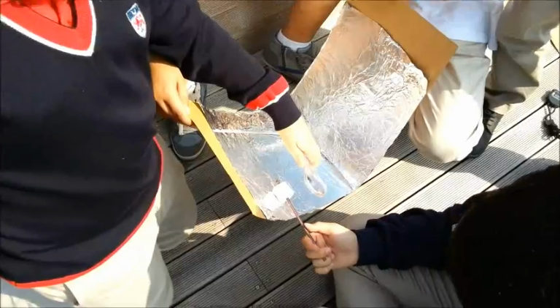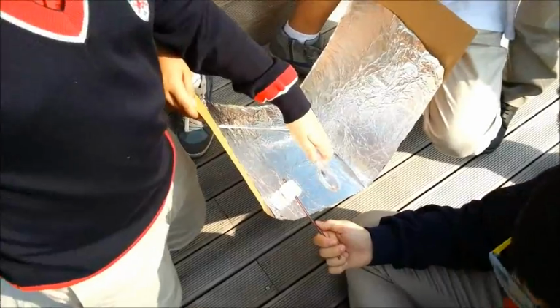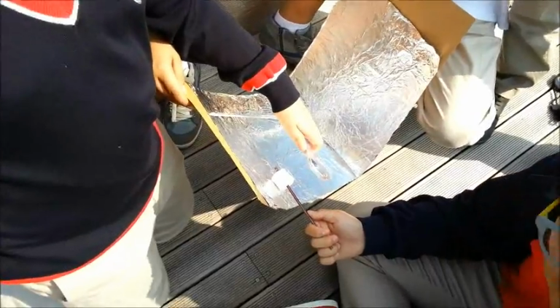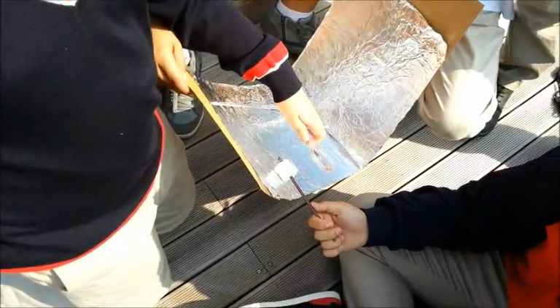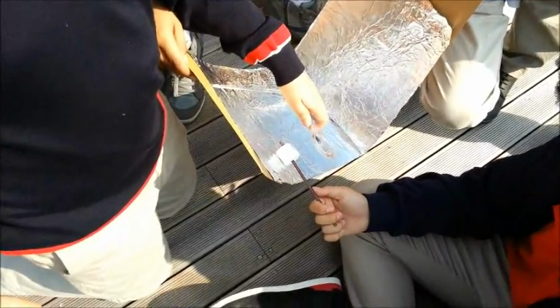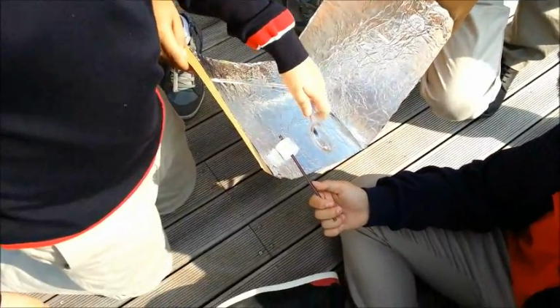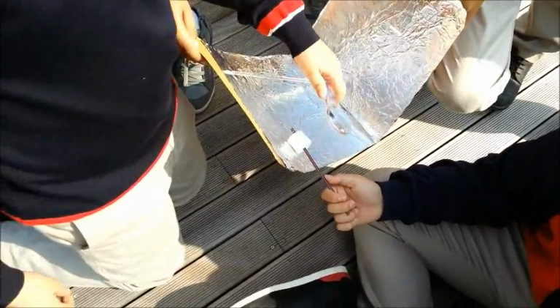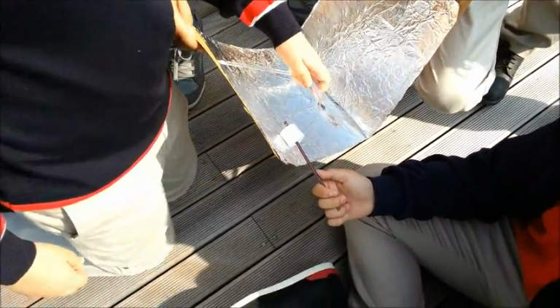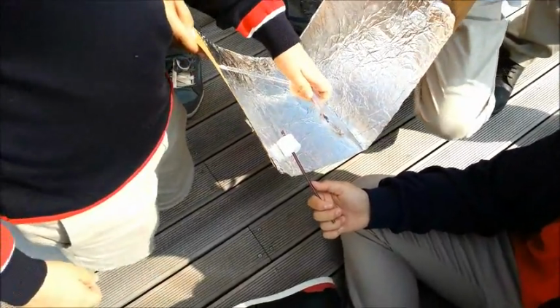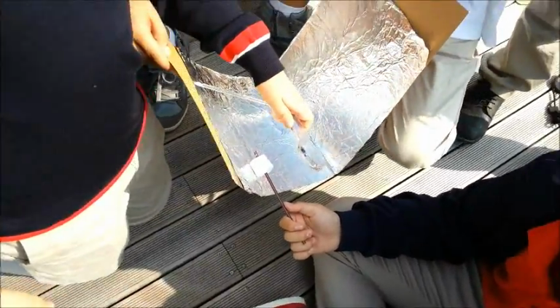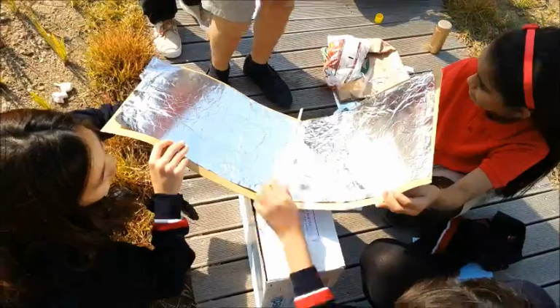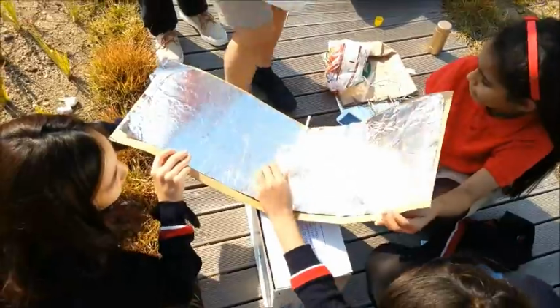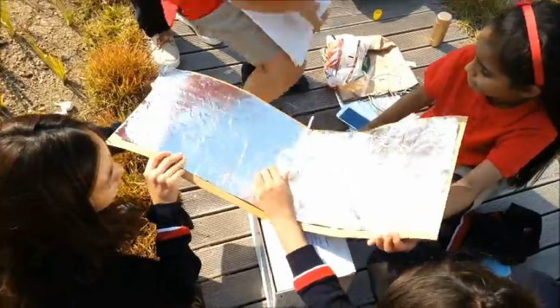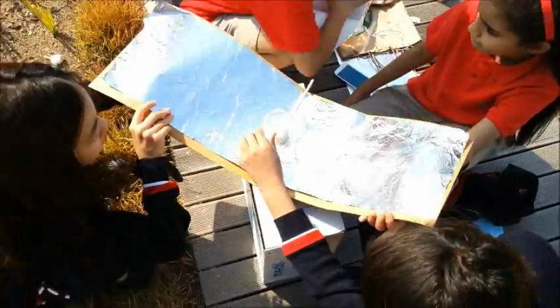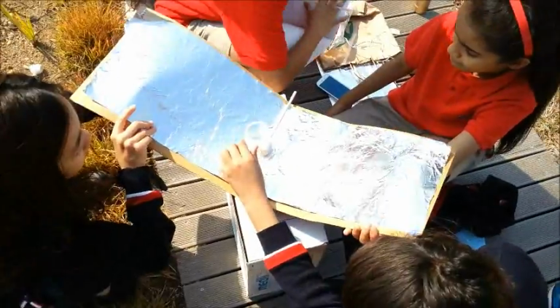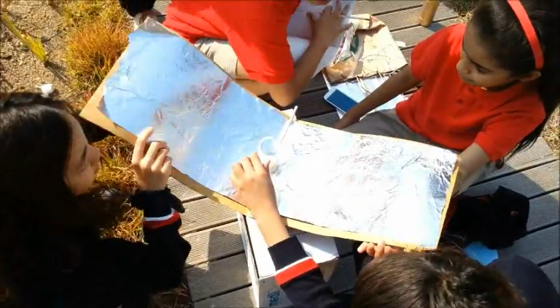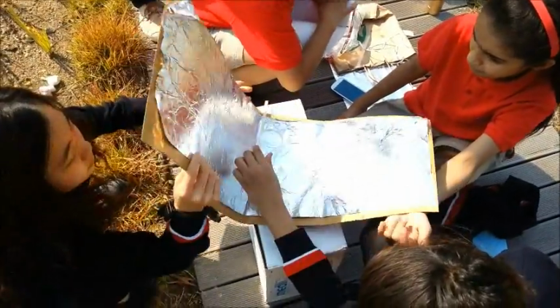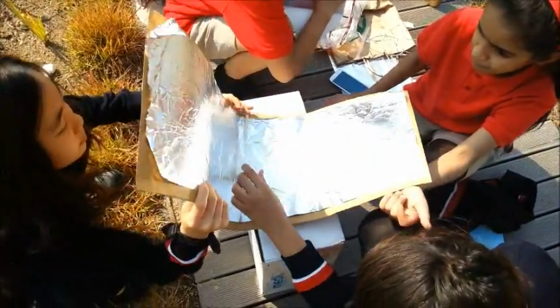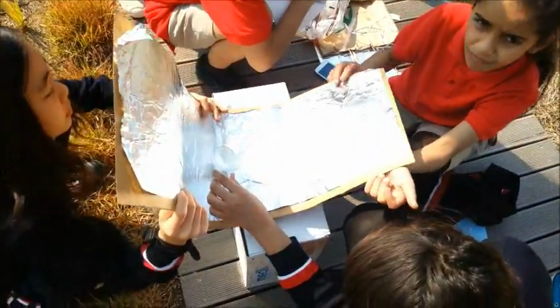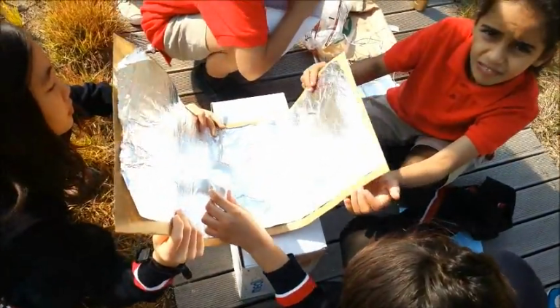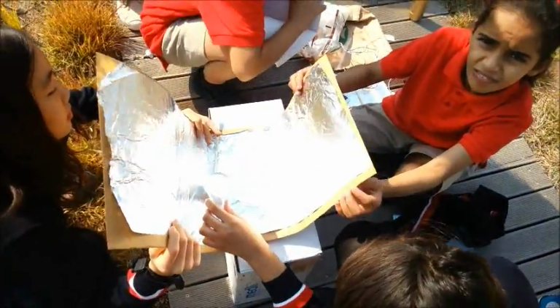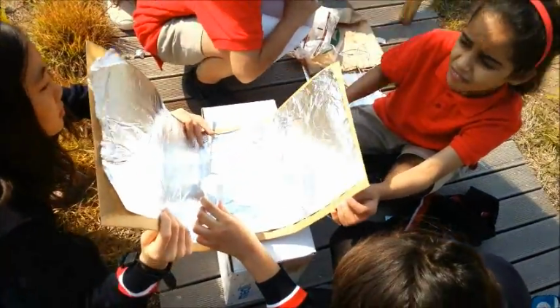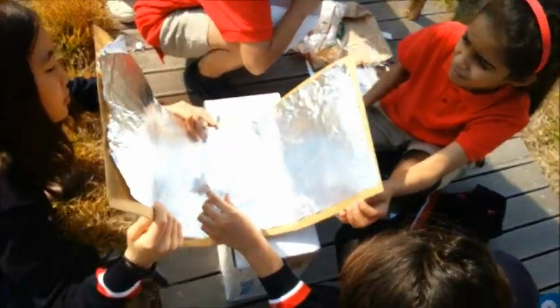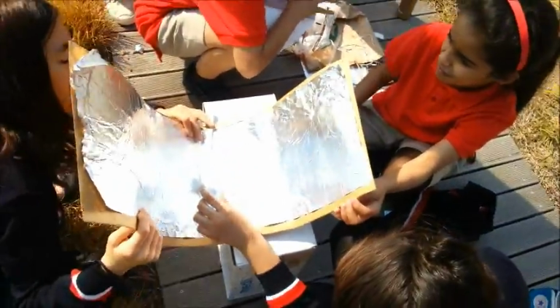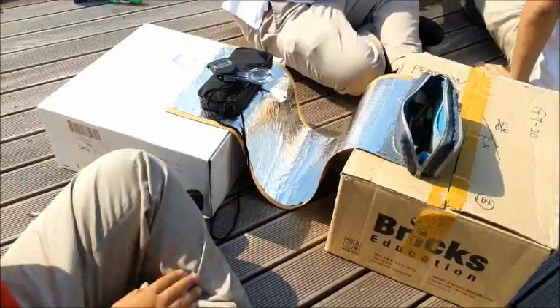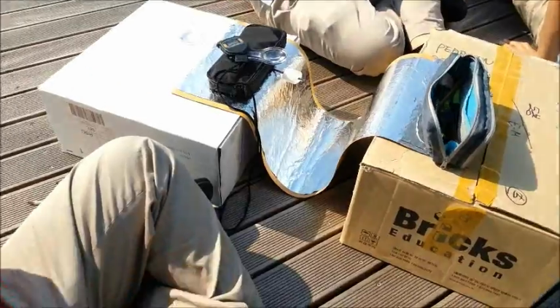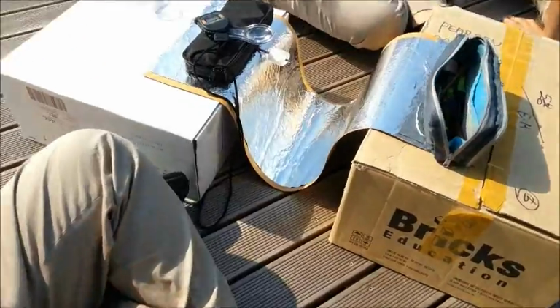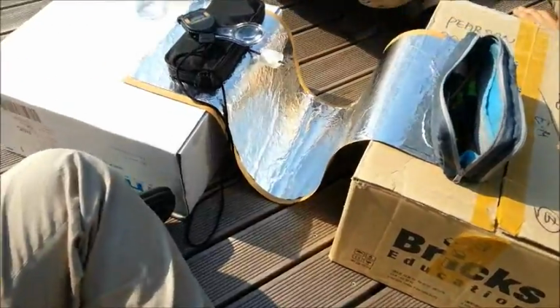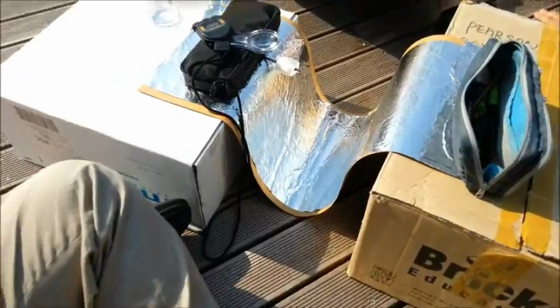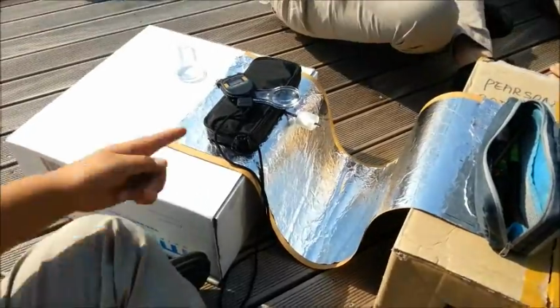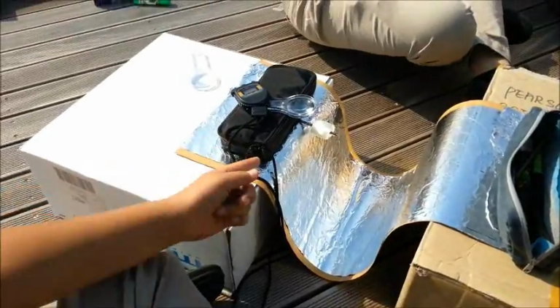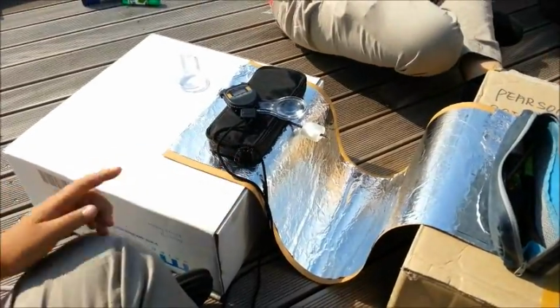So you guys are doing which shape — U or V? V shape. Flat. No, you already did flat. Do your U shape. Now this is your U-shaped.